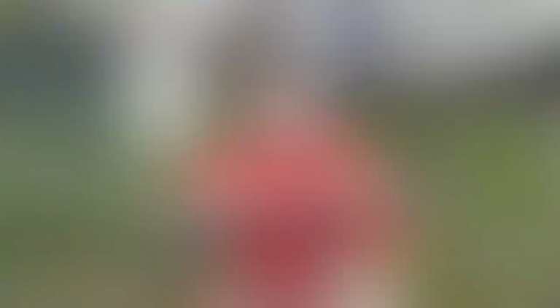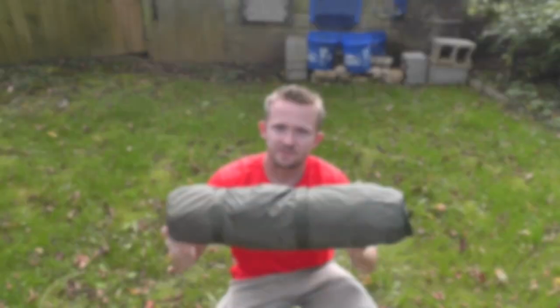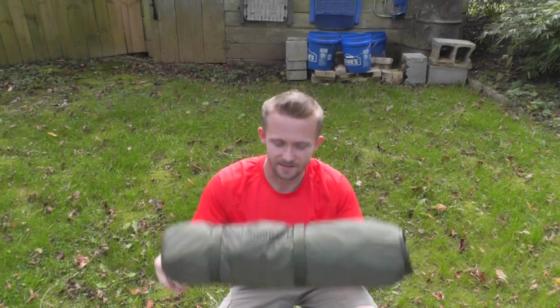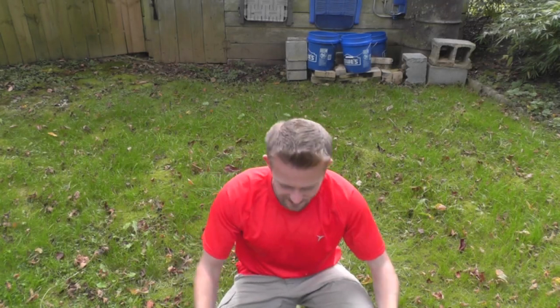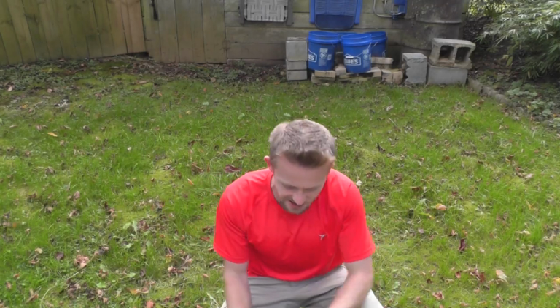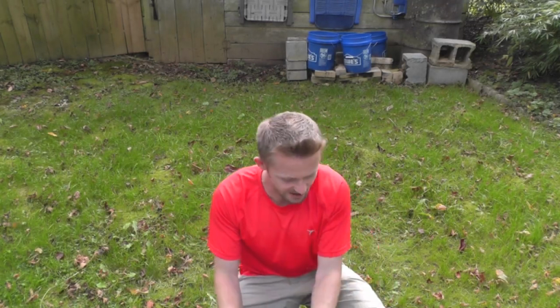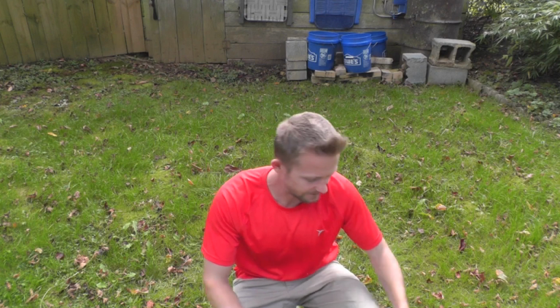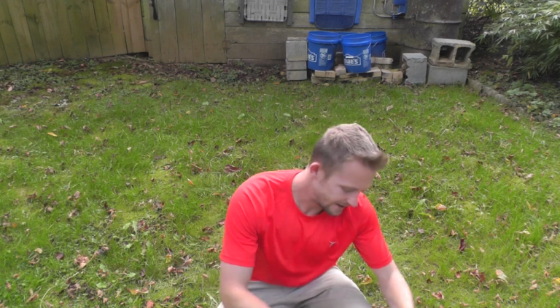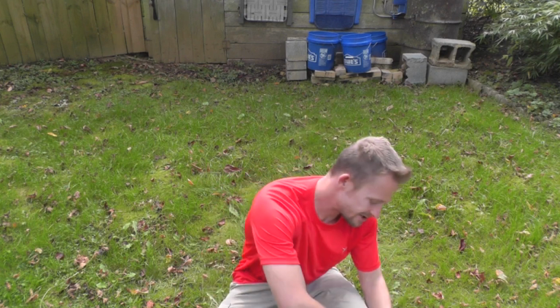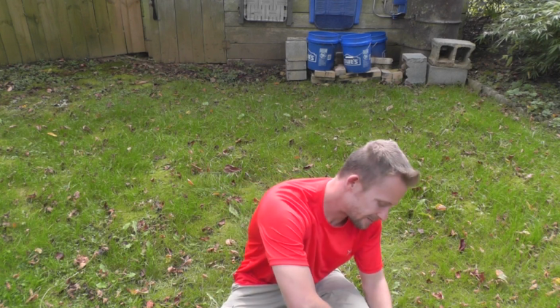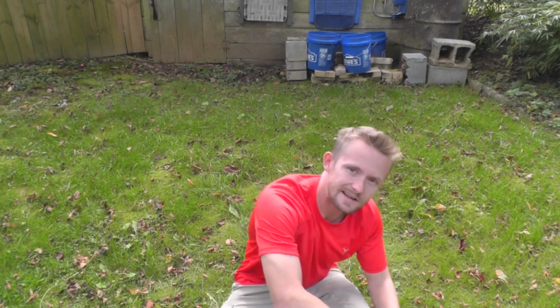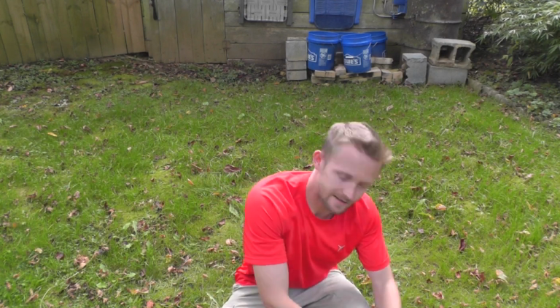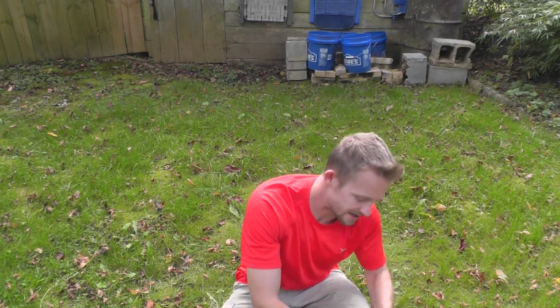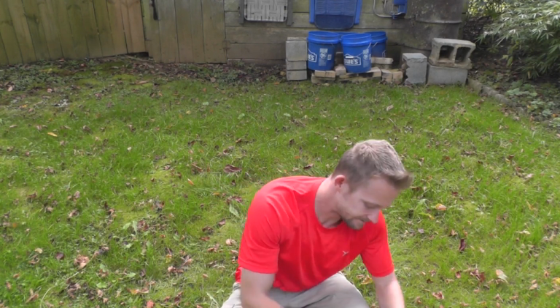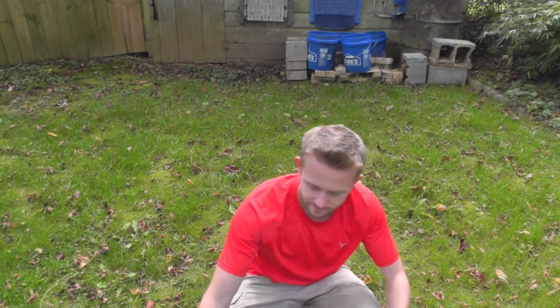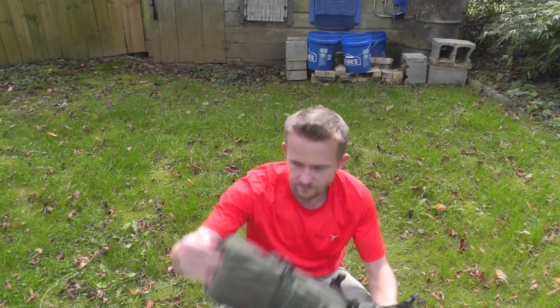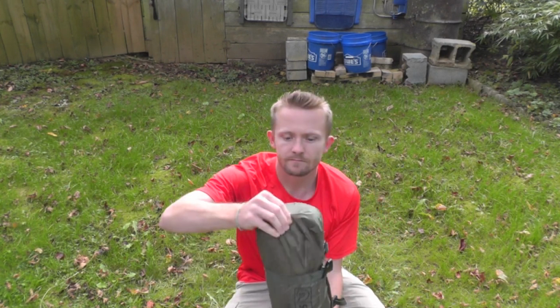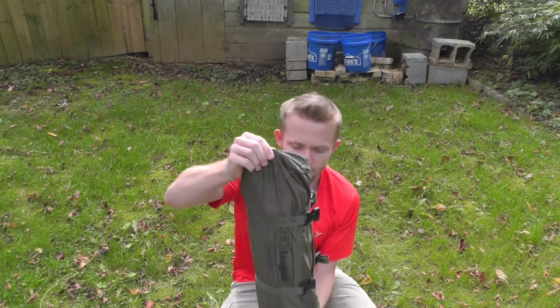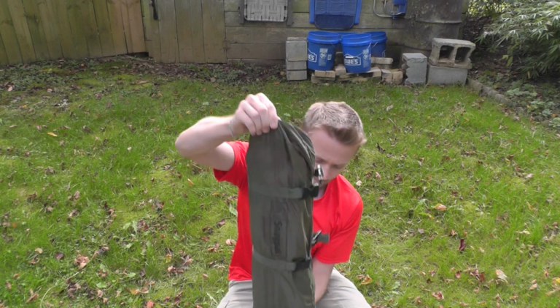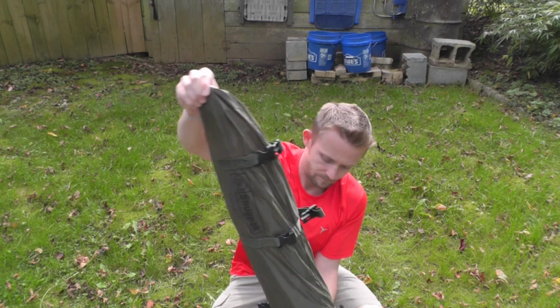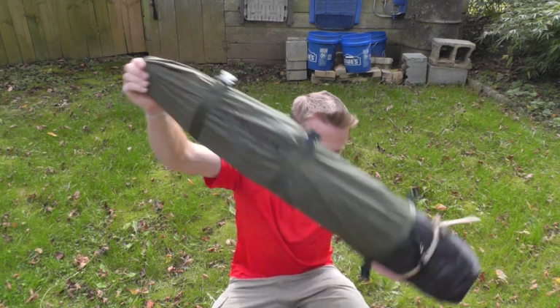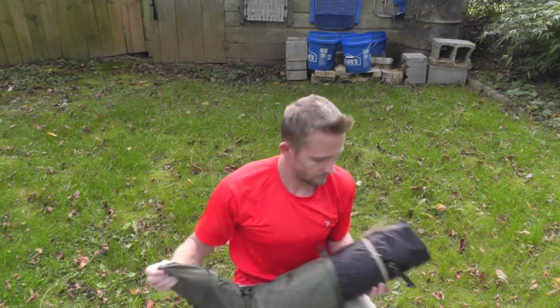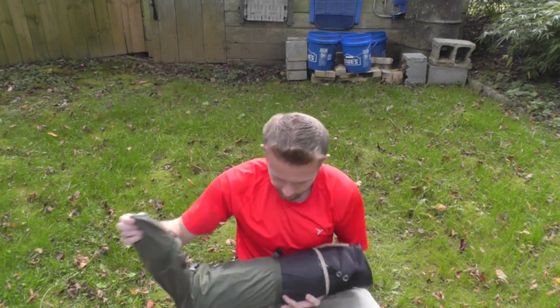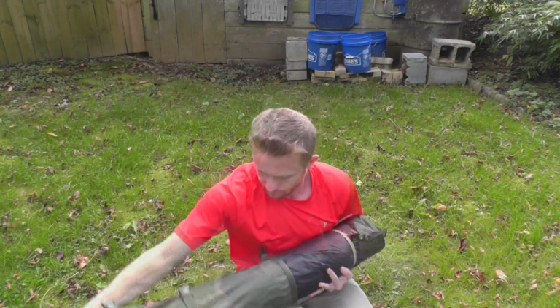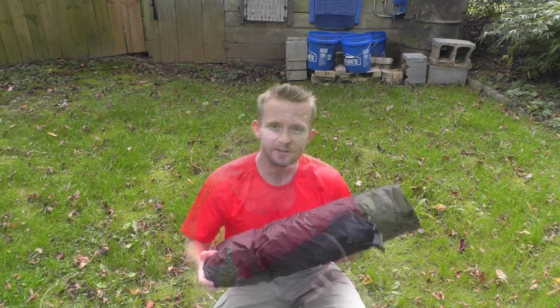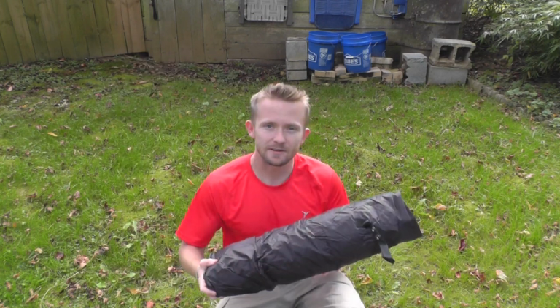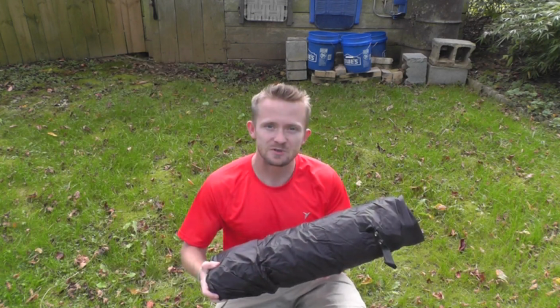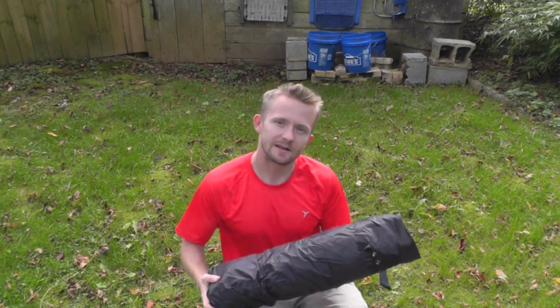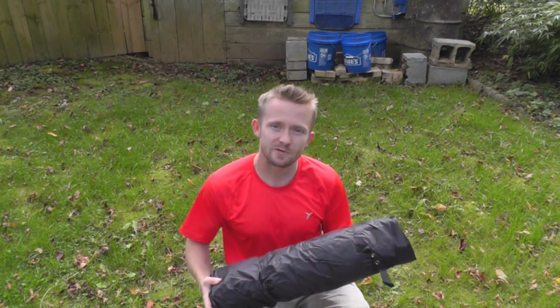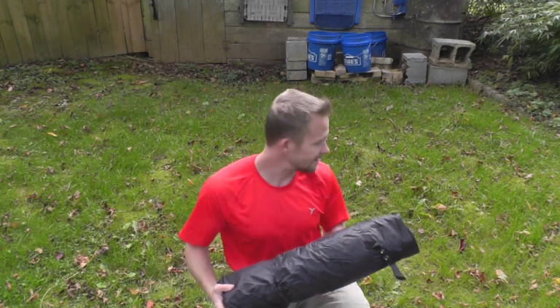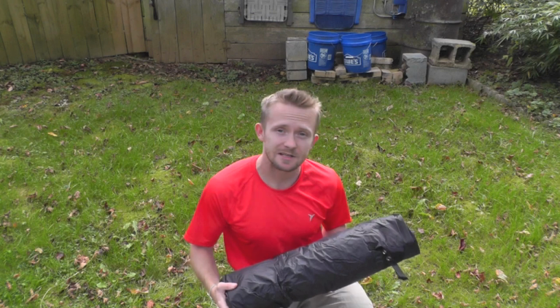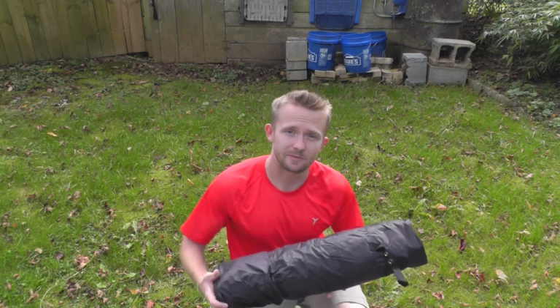The Ionosphere Tent is very simple to set up, and of course you start by taking it out of the stuff sack. Then you find the perfect spot, and for me that's right behind me.